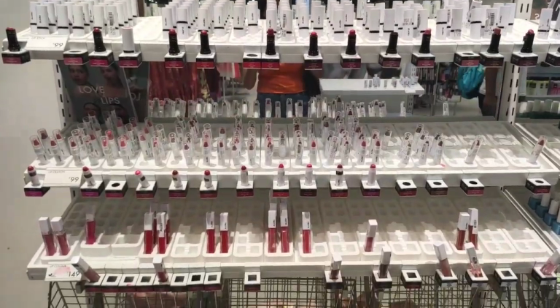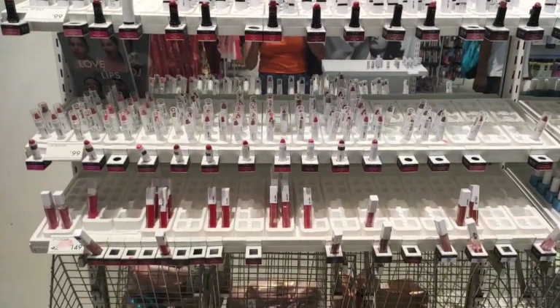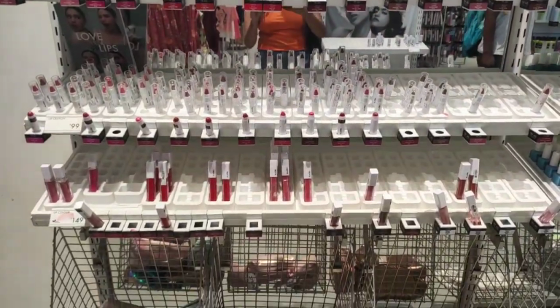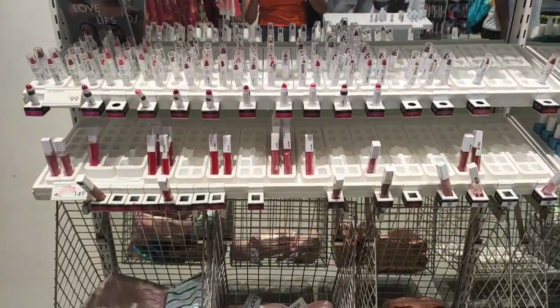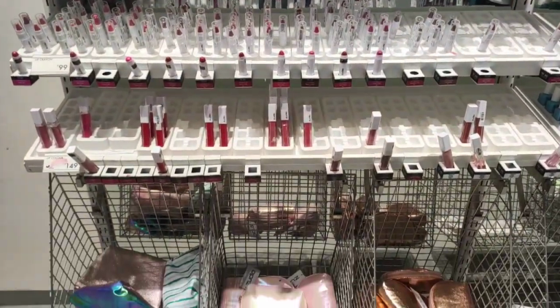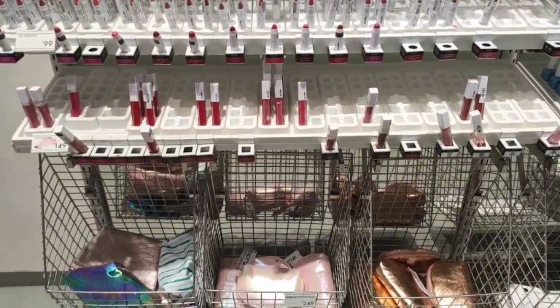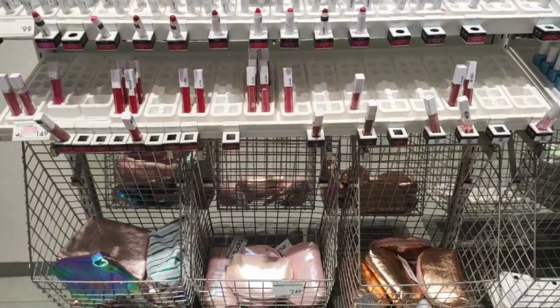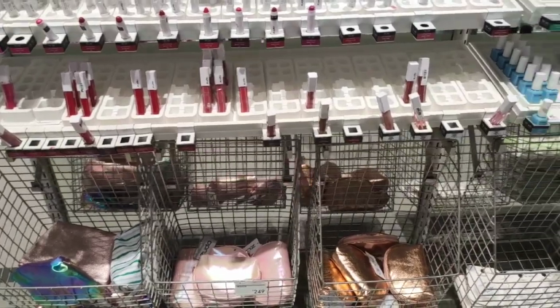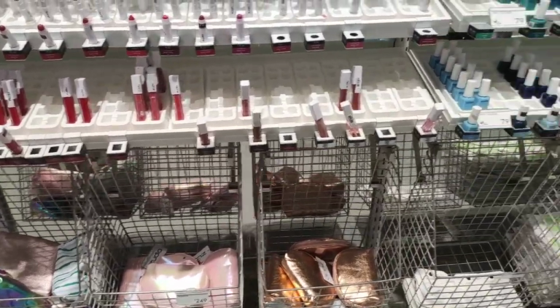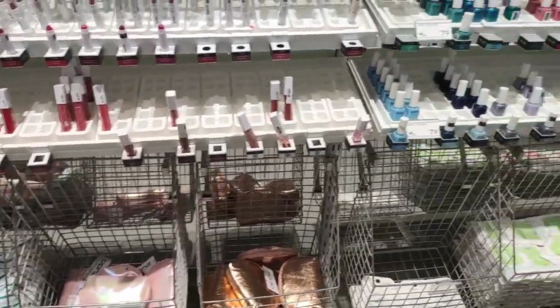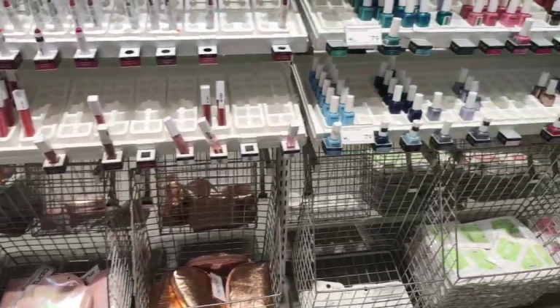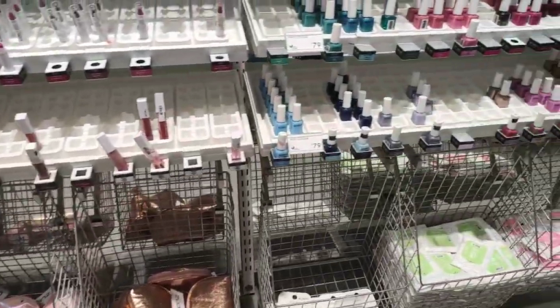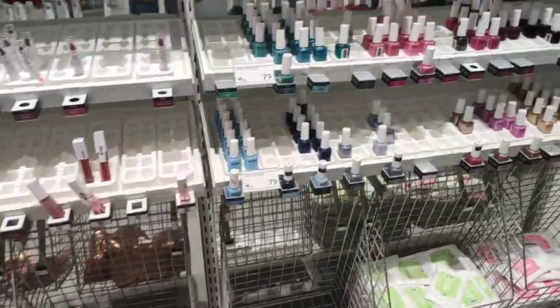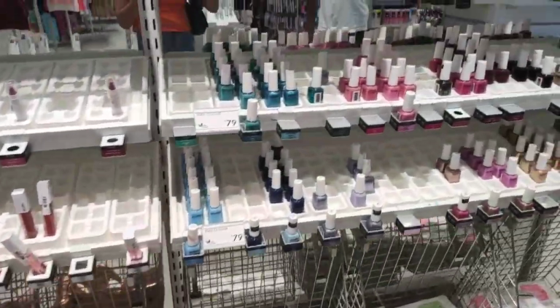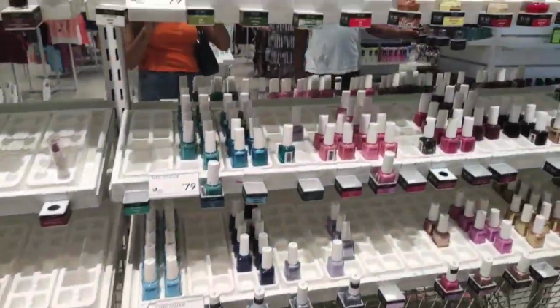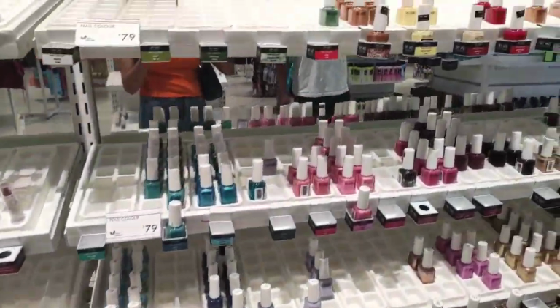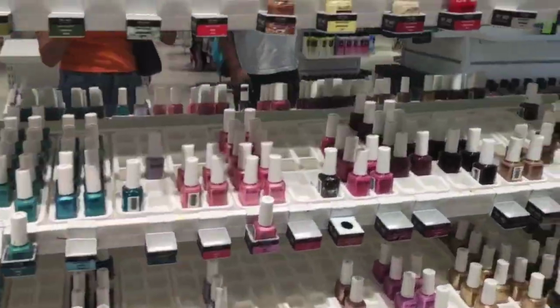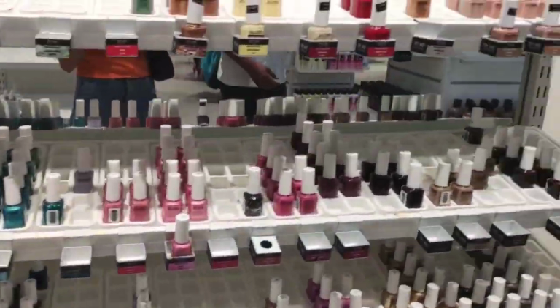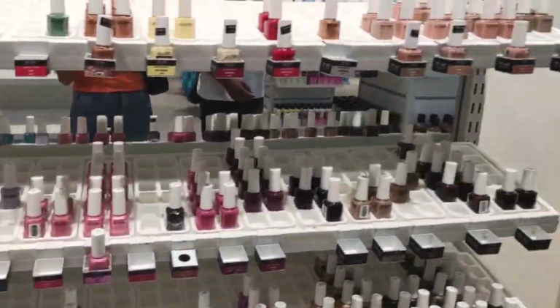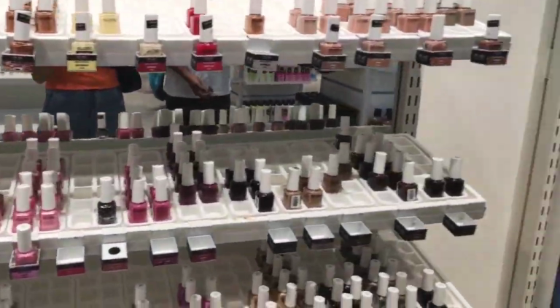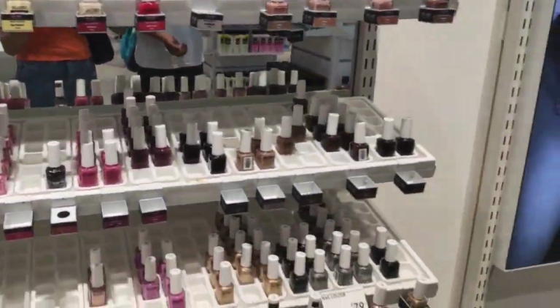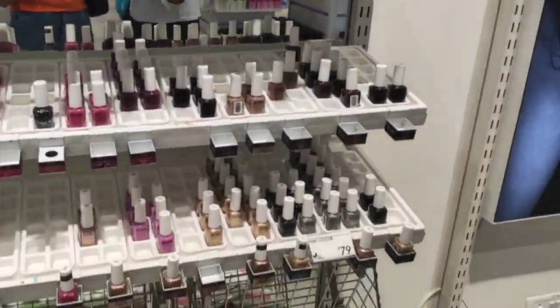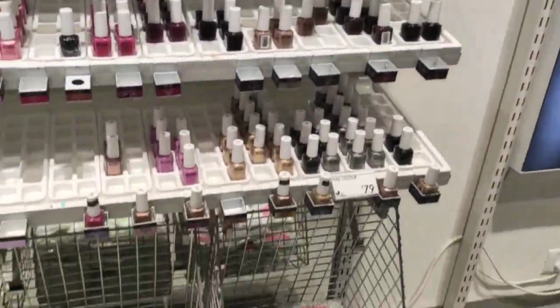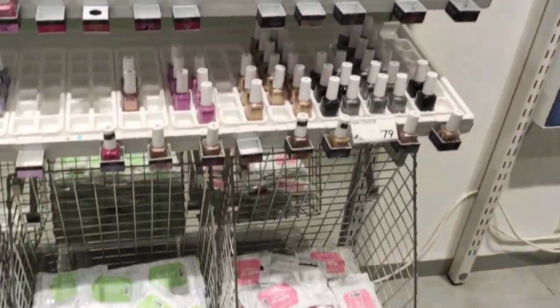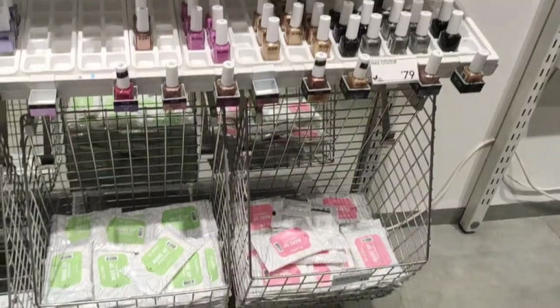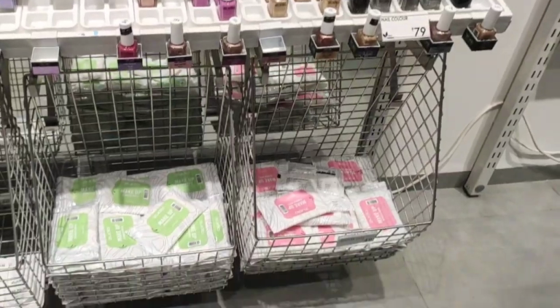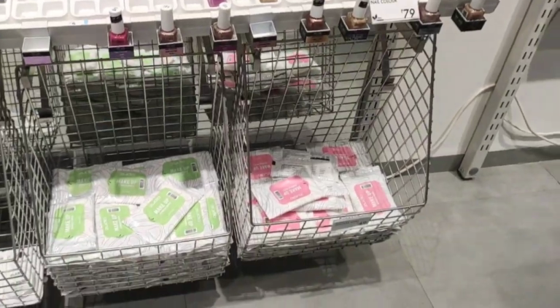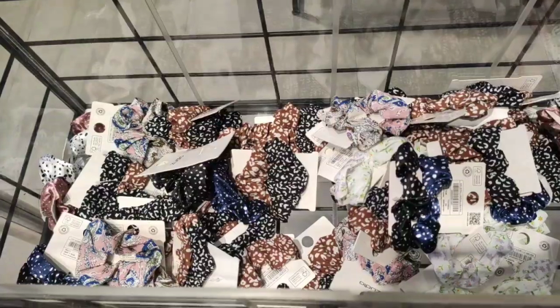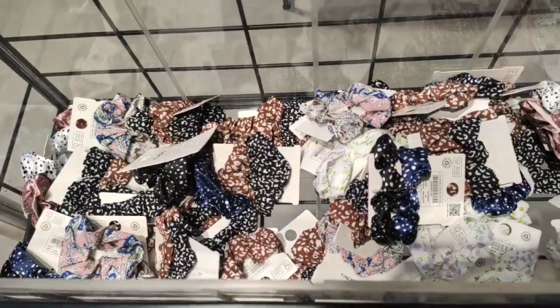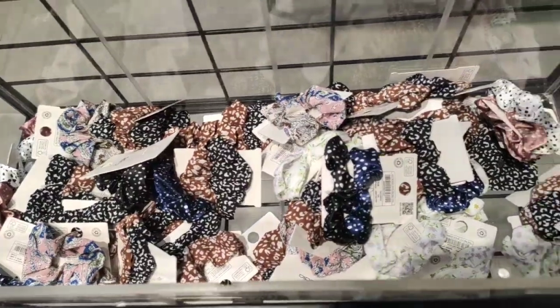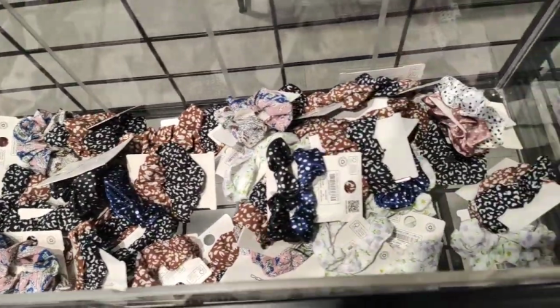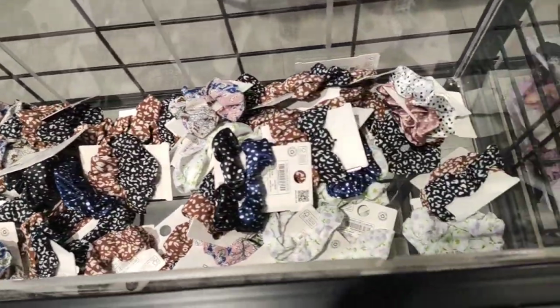Now I will go to the makeup section. Here you will get bullet lipstick for just 99 rupees and nail paint for 79 rupees.